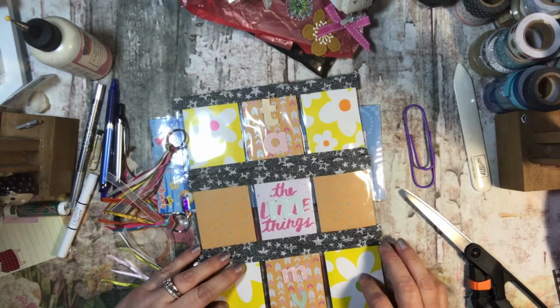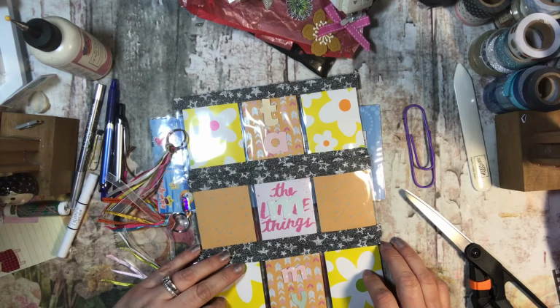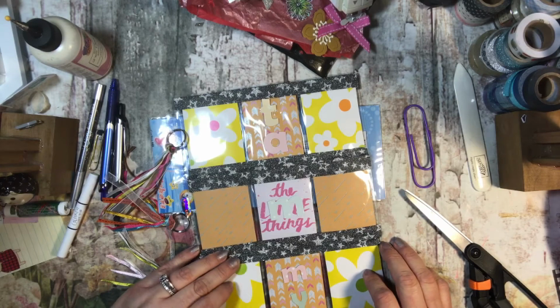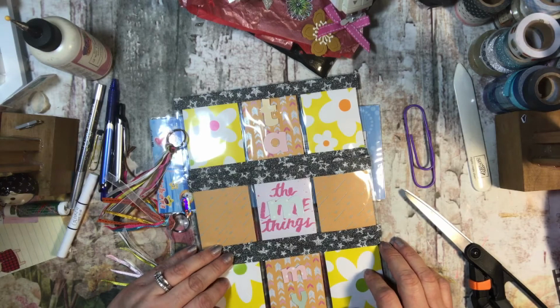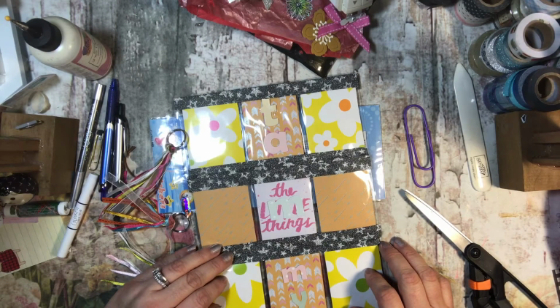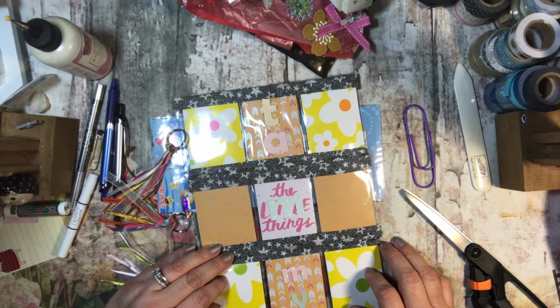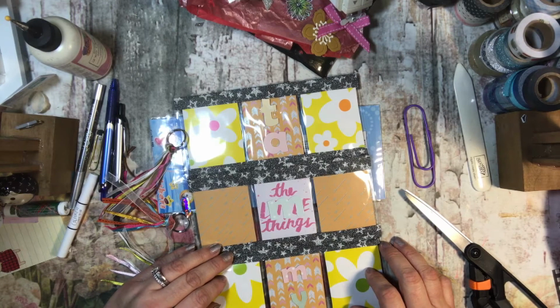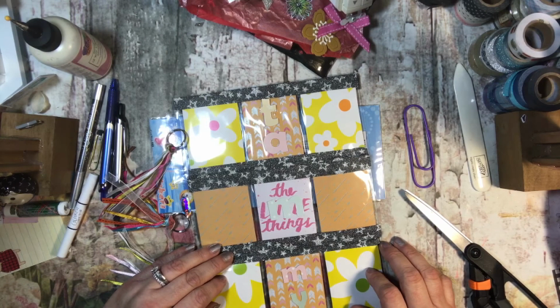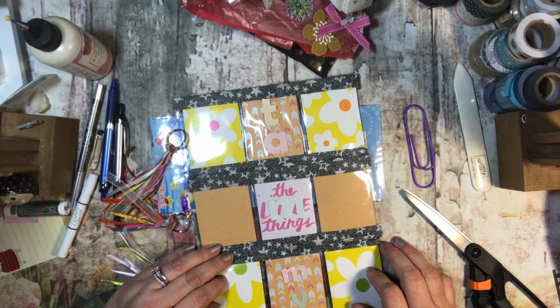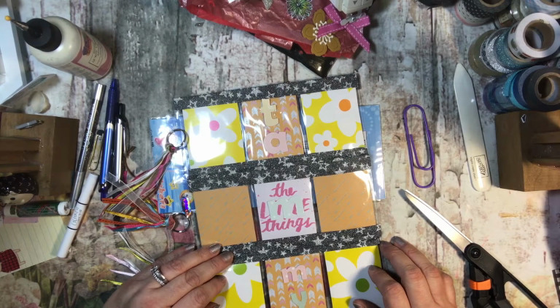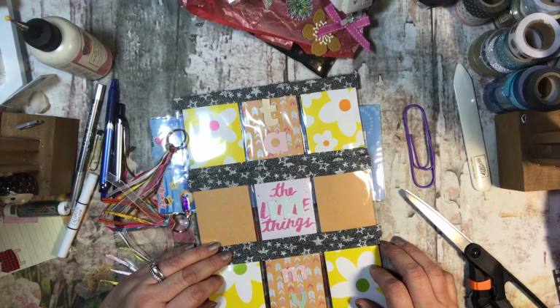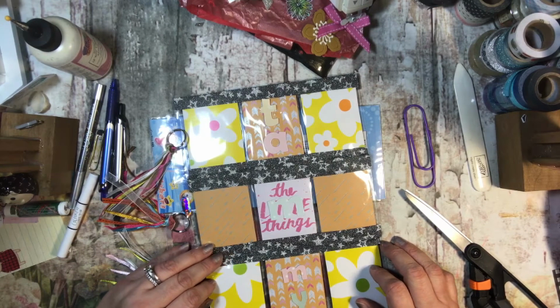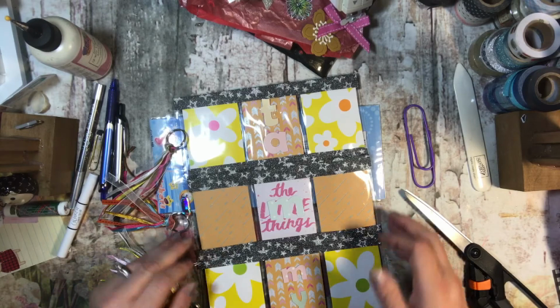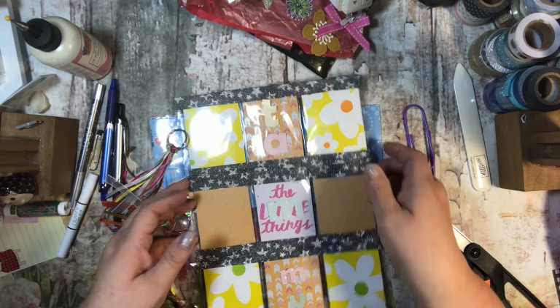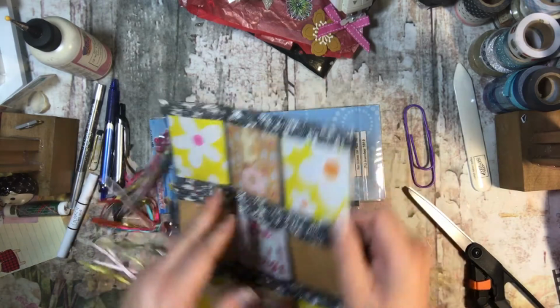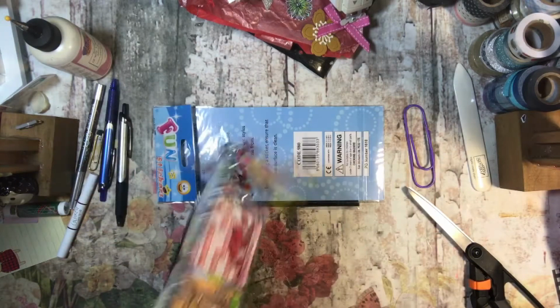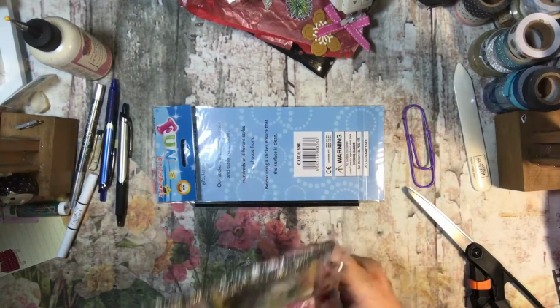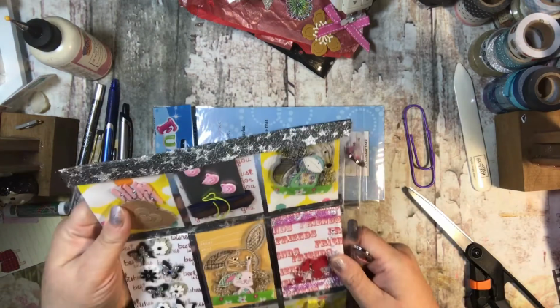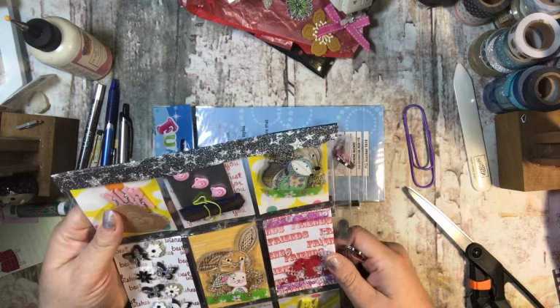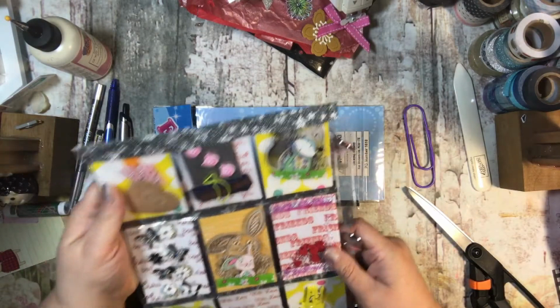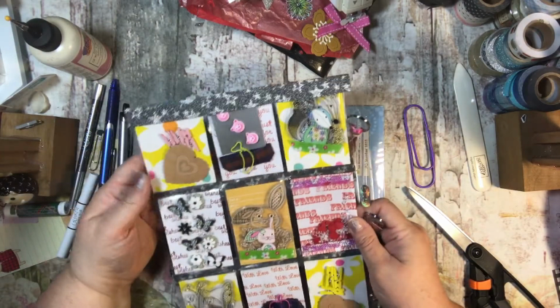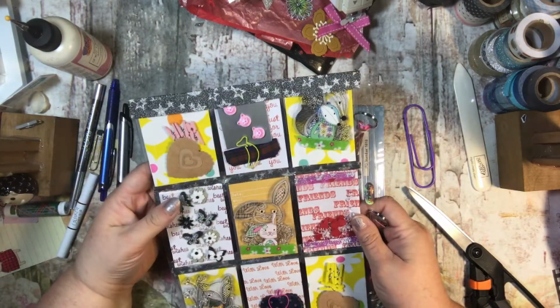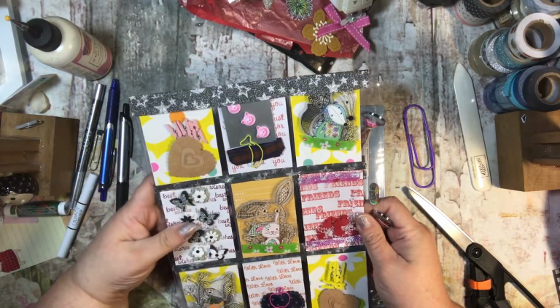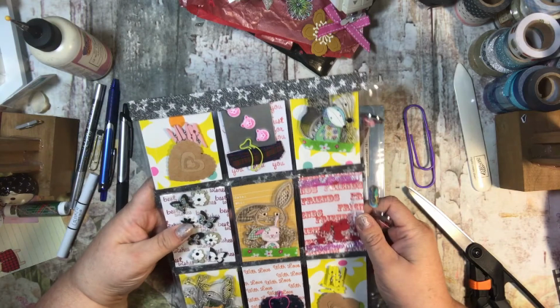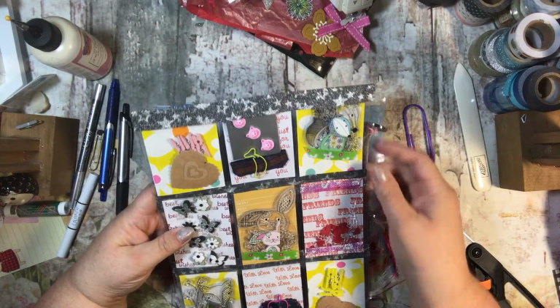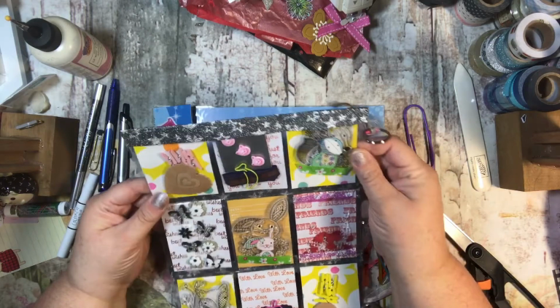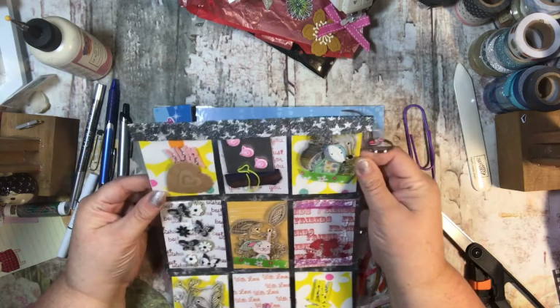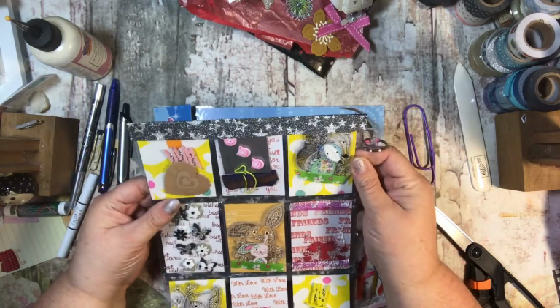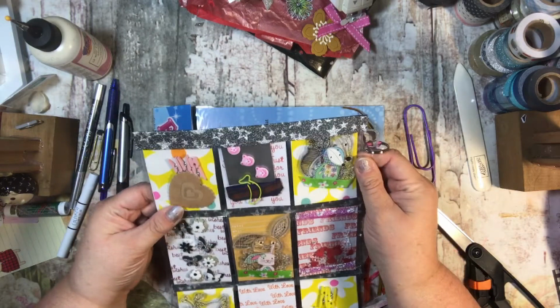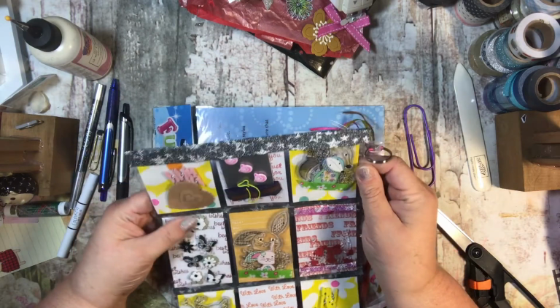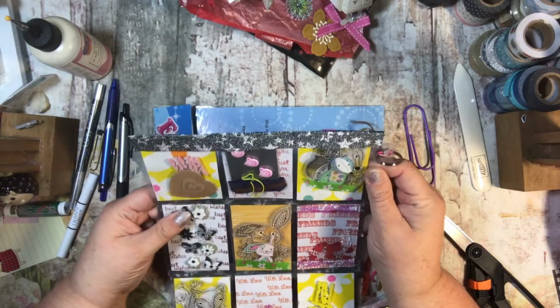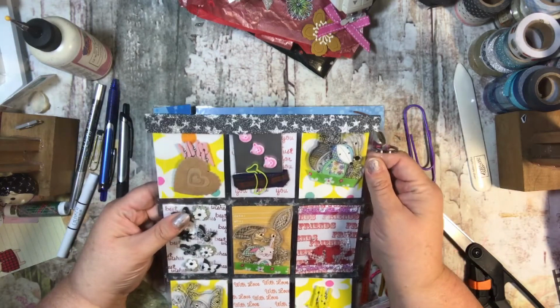She said the not-very-sticky washi is from the dollar shop - go figure! She was hoping it had kept the goodies in their pockets - it sure has! I can't even tell that it's not working. Look at all these goodies - it seems to be working just fine.